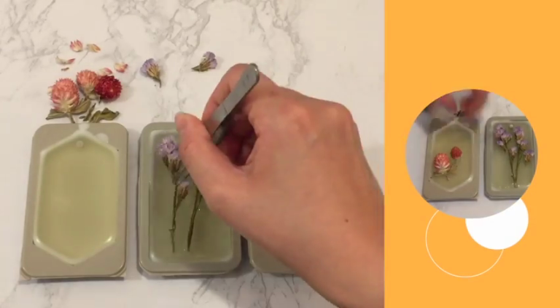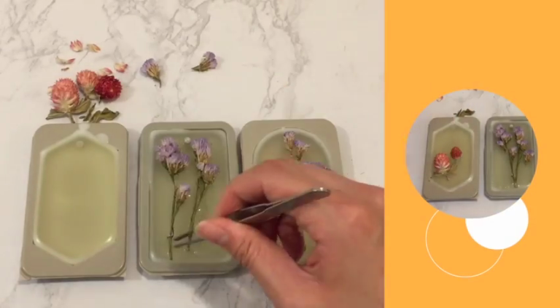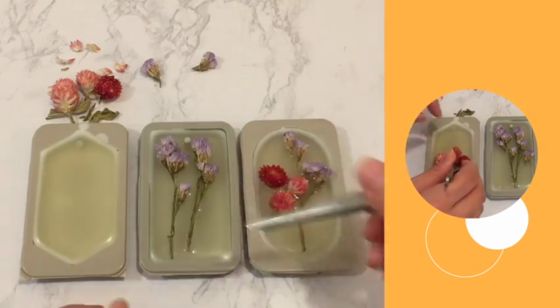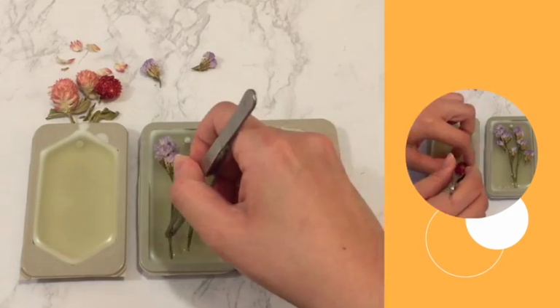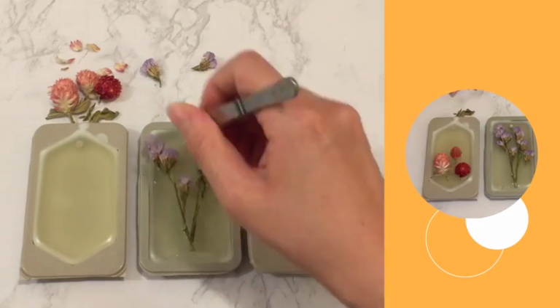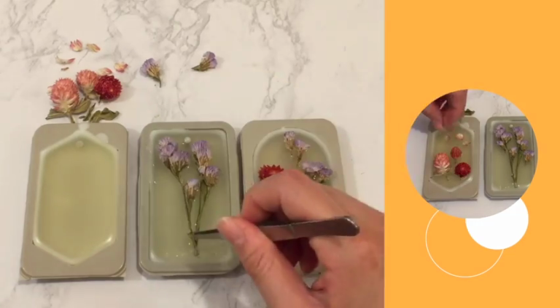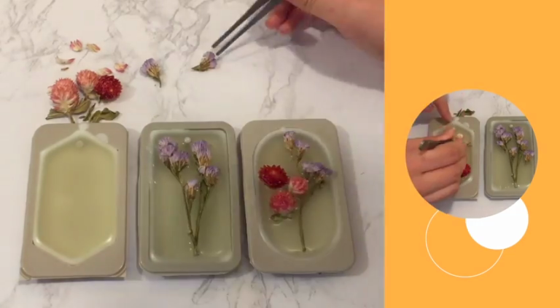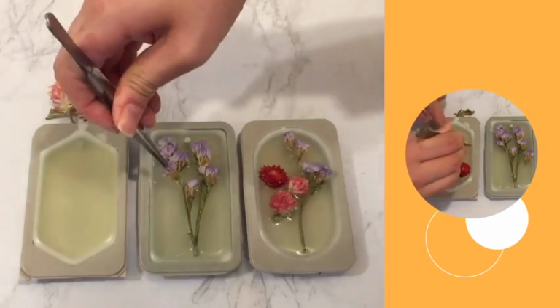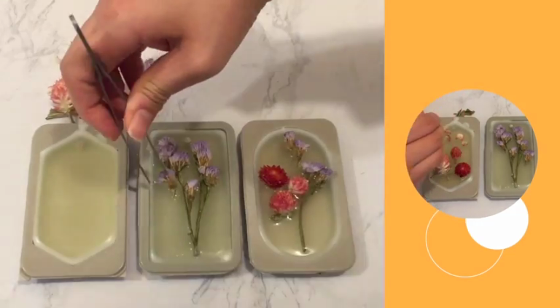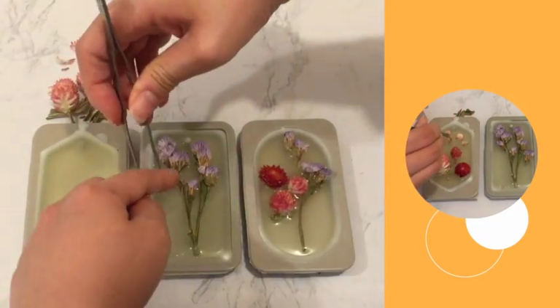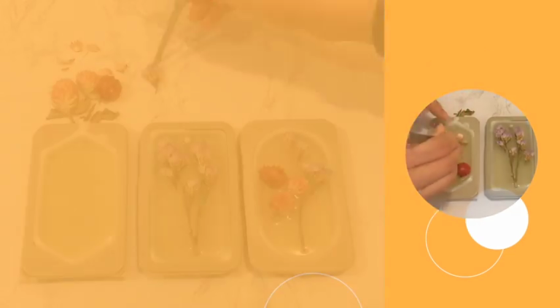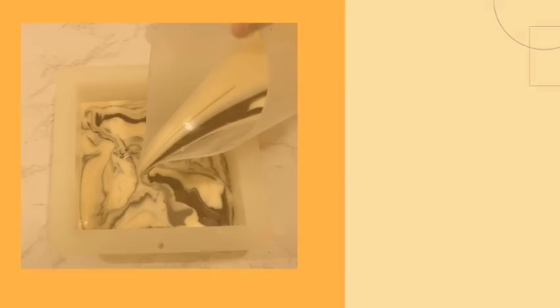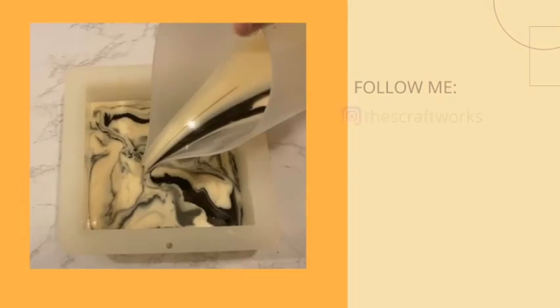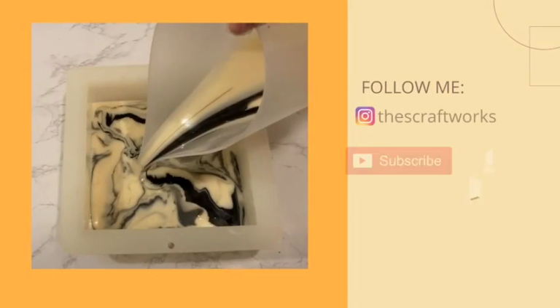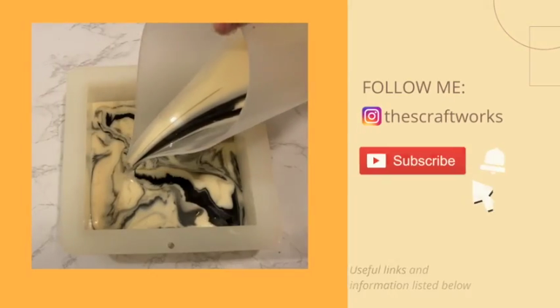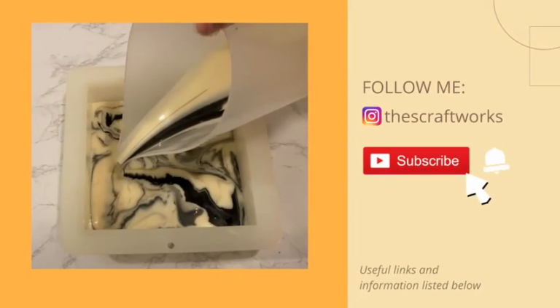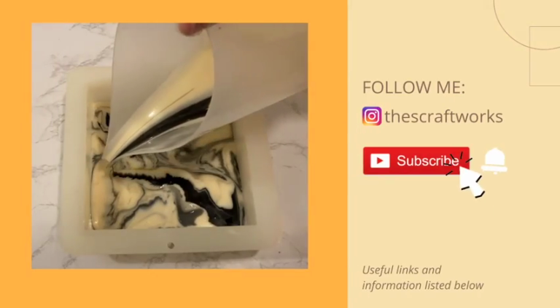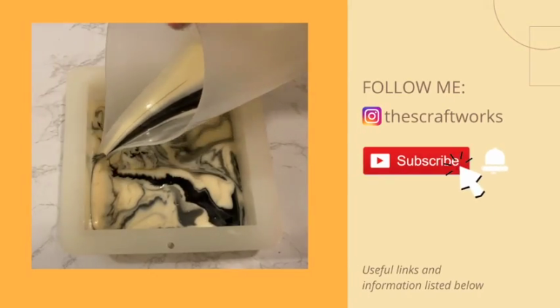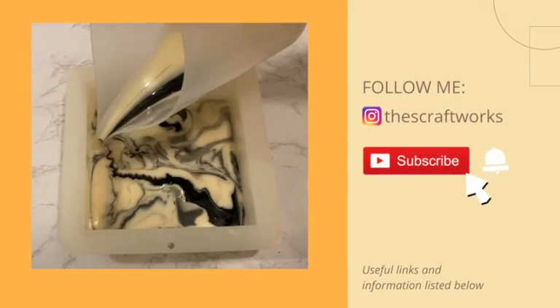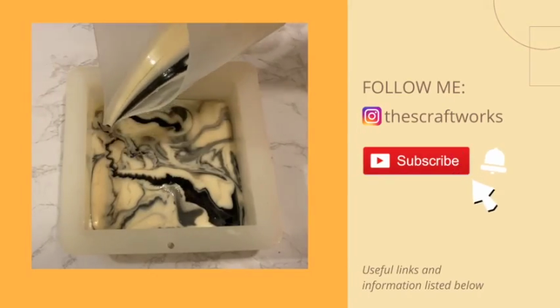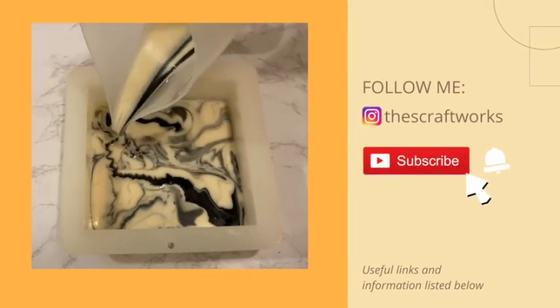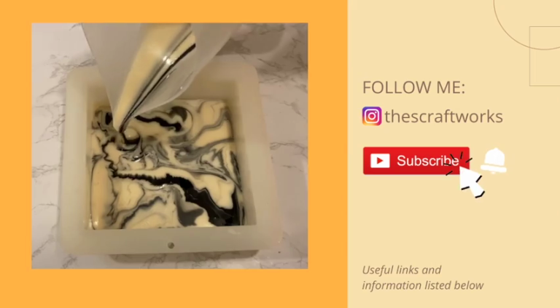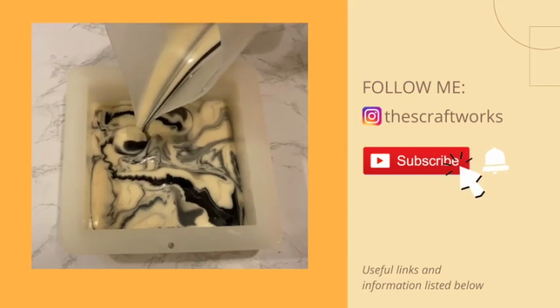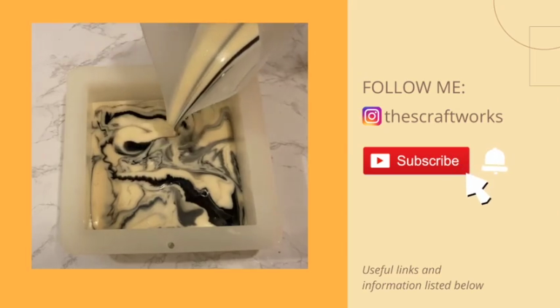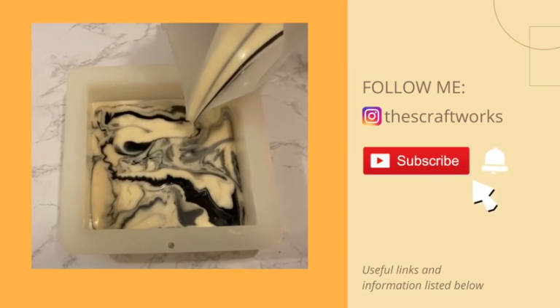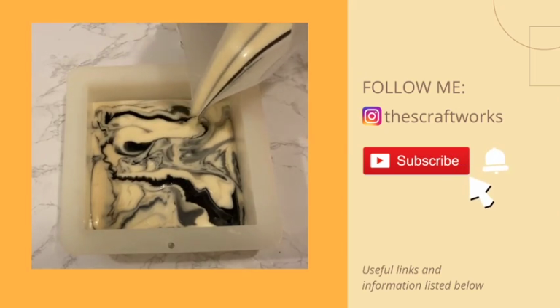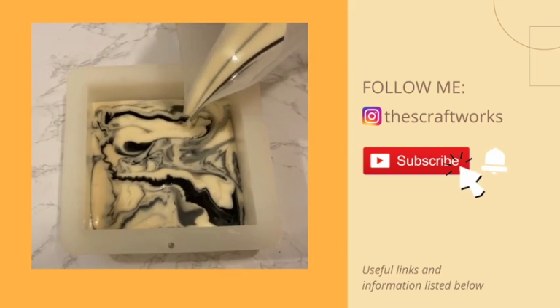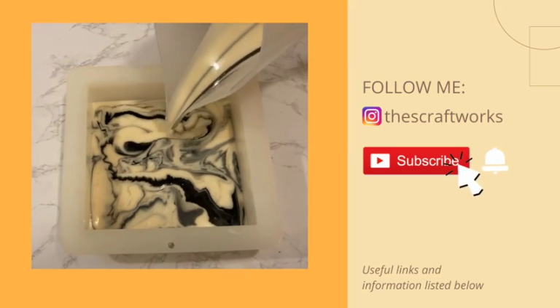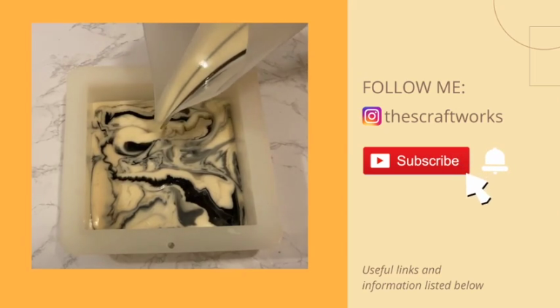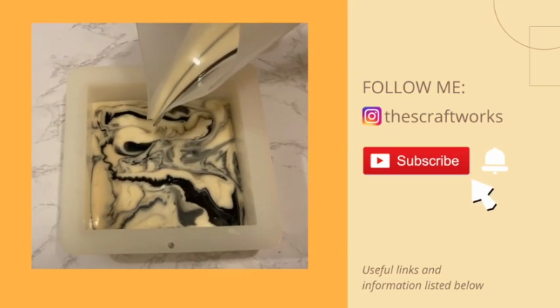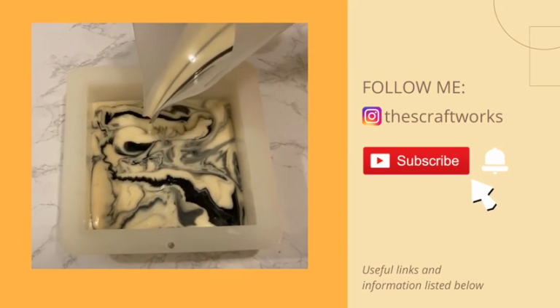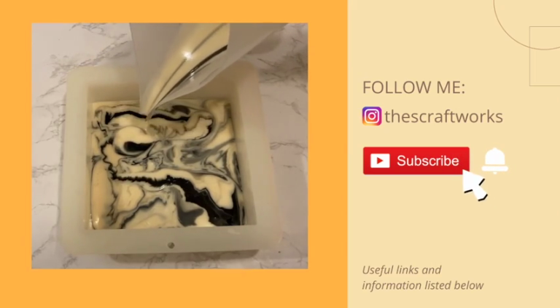Please remember to like and subscribe to my channel for more videos and press the bell button so you don't miss out on any updates. Useful links and details are also provided in the description below.